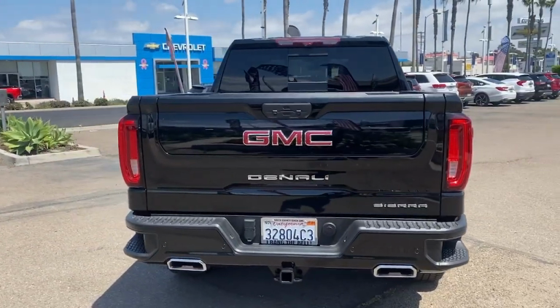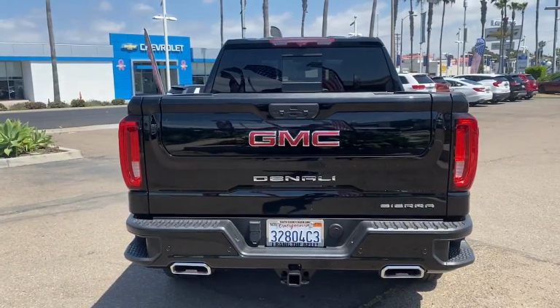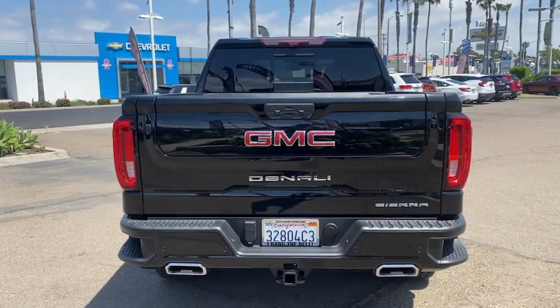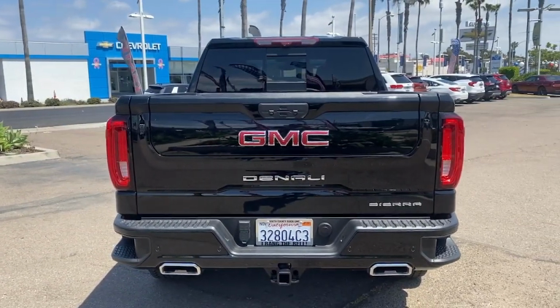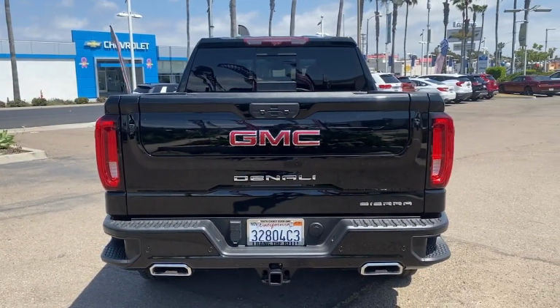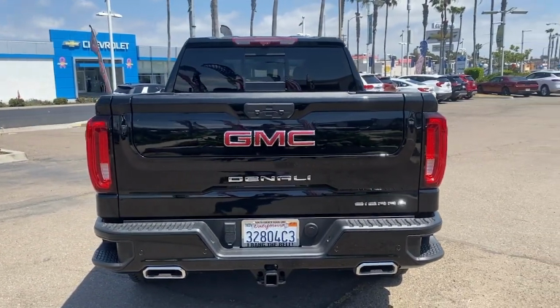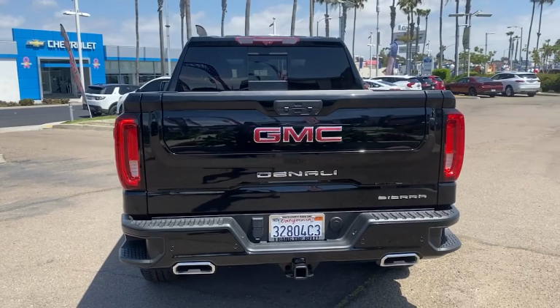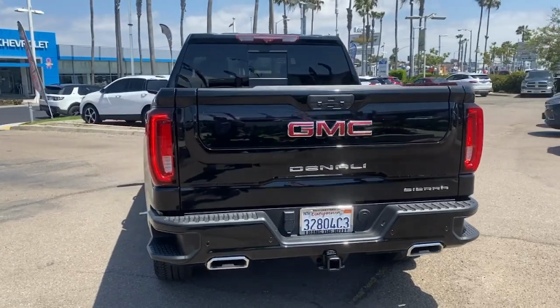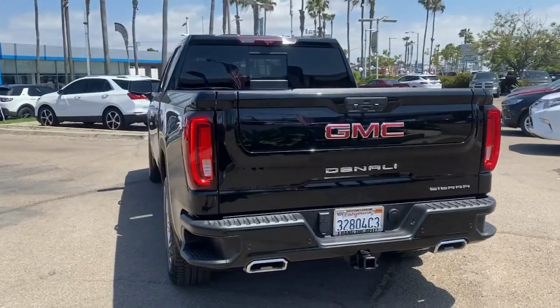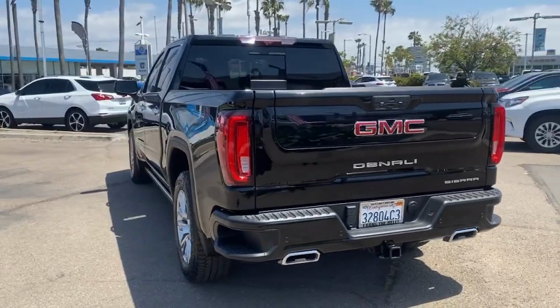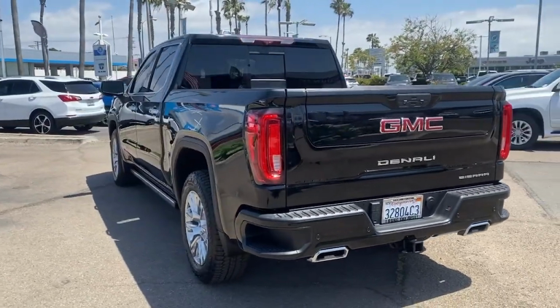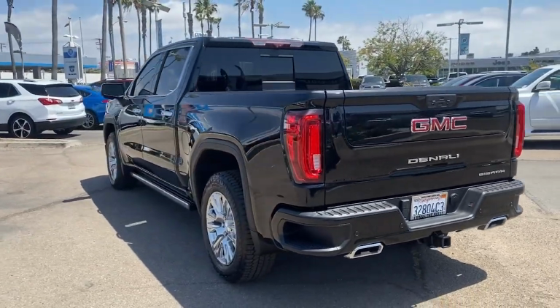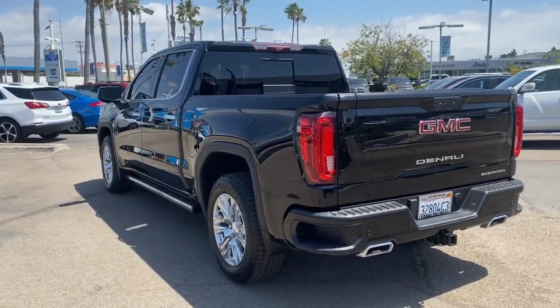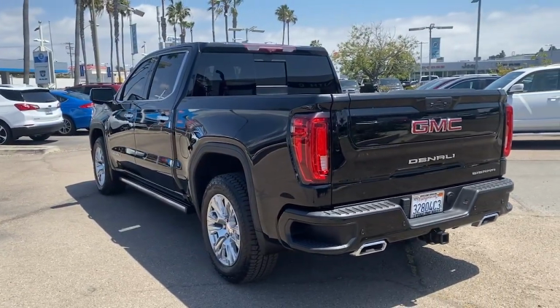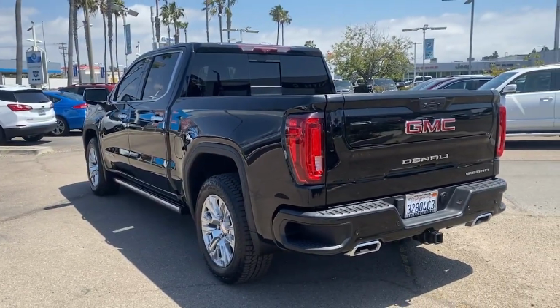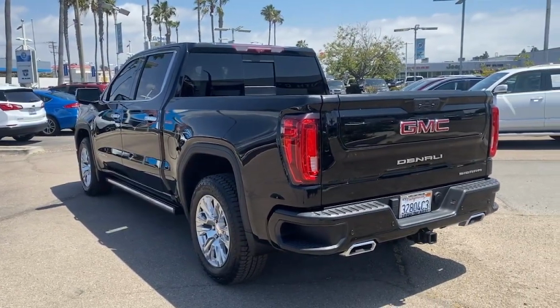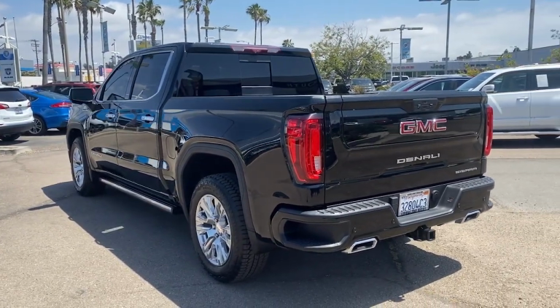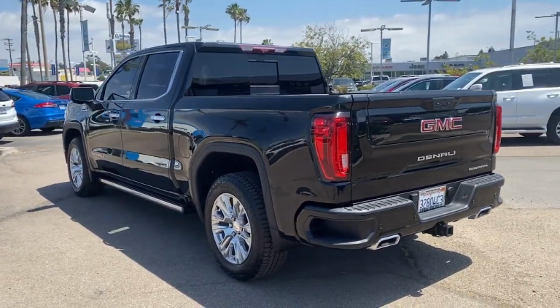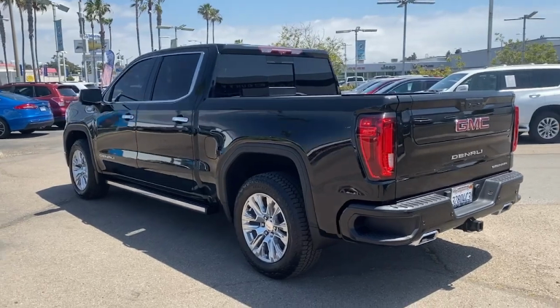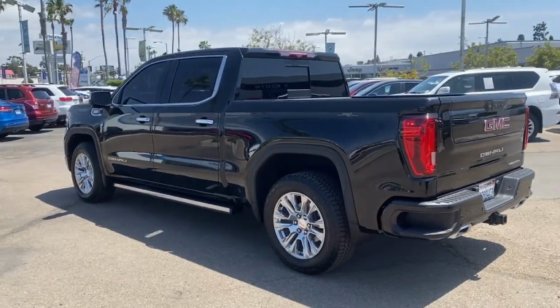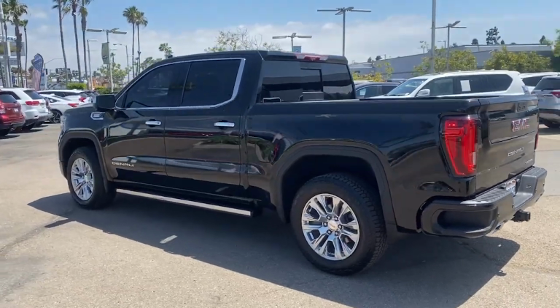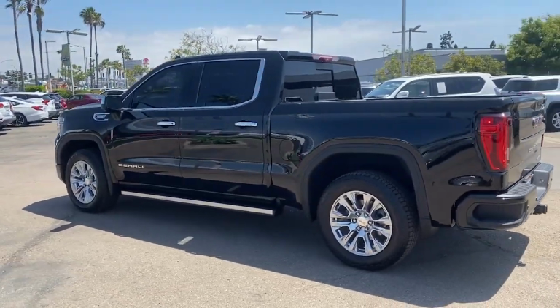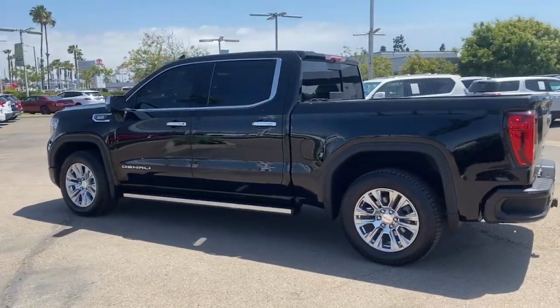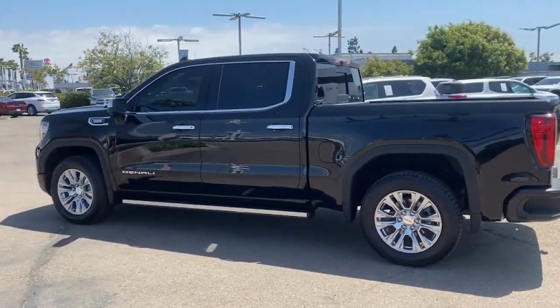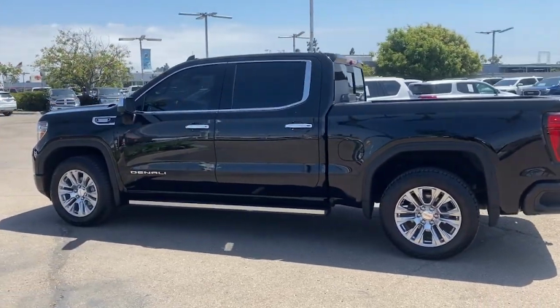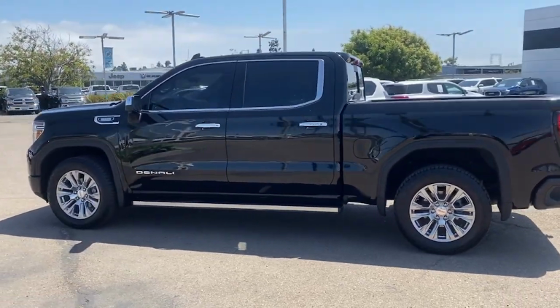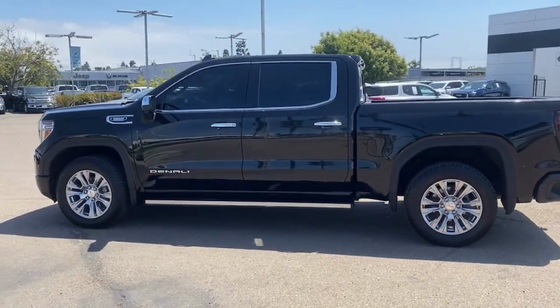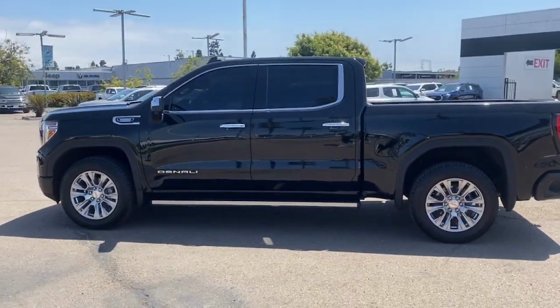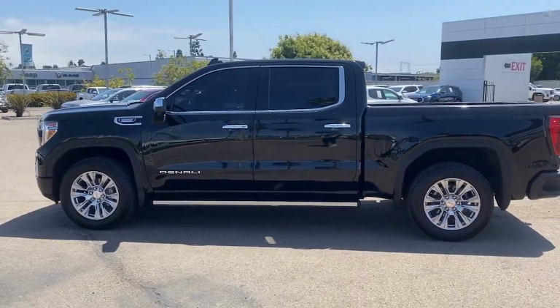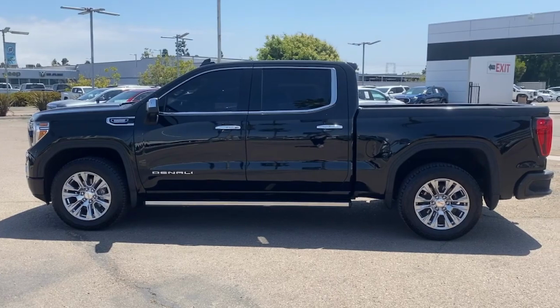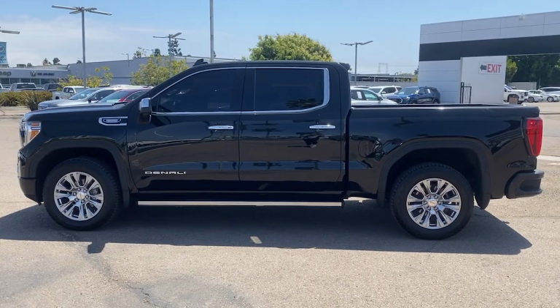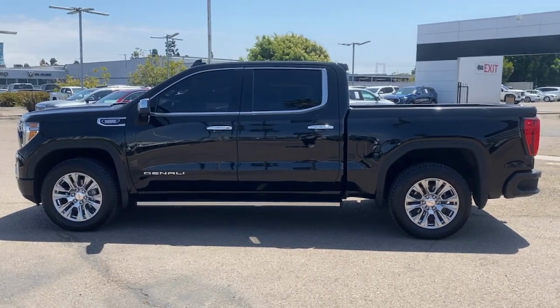These are just some of the great options this vehicle comes with: heated steering wheel, heated and/or cooled front seats, Apple CarPlay and/or Android Auto, head-up display, wireless charging station, keyless entry, and navigation system.